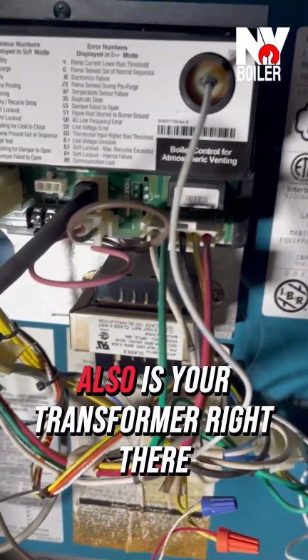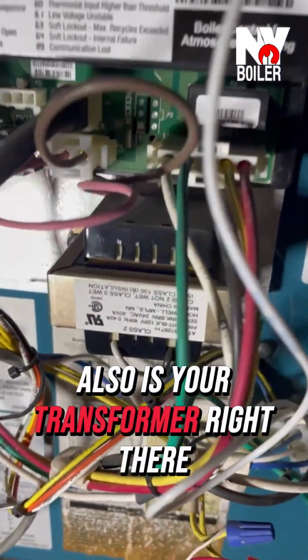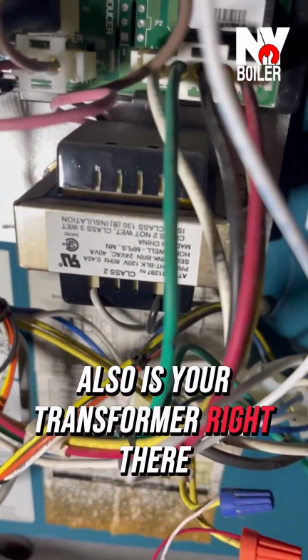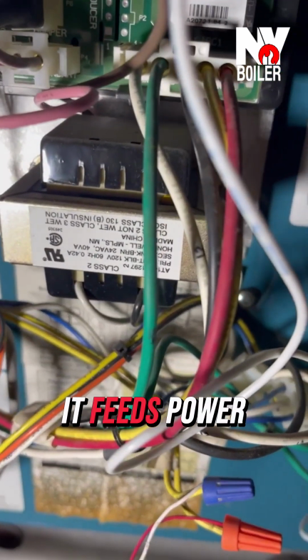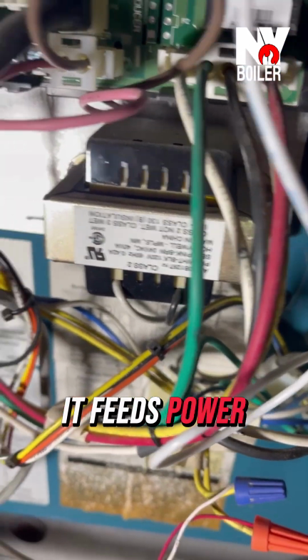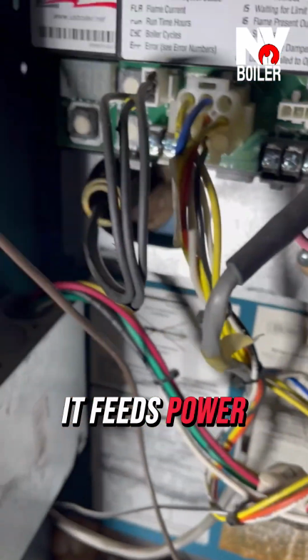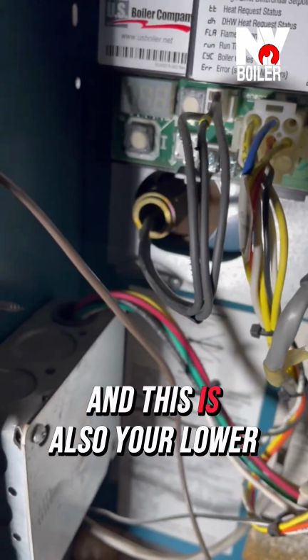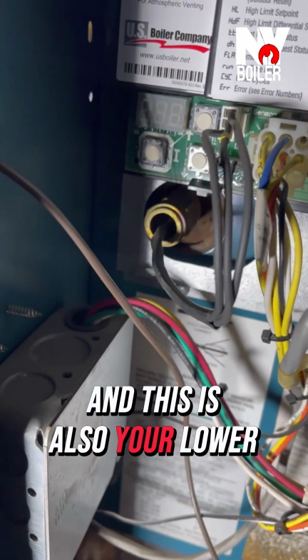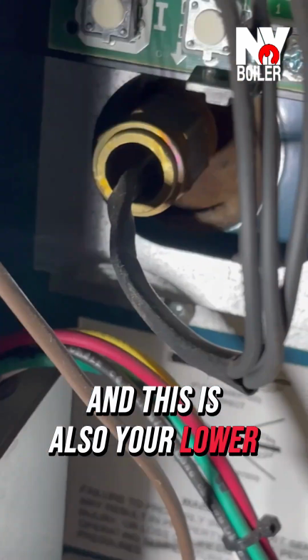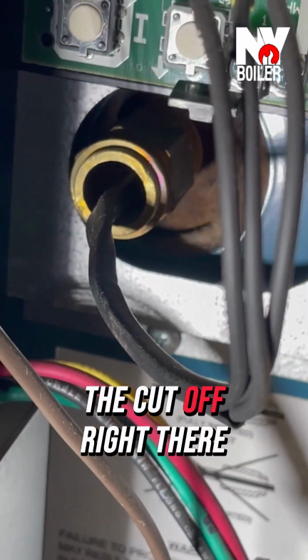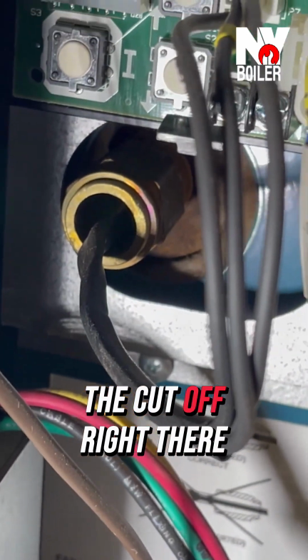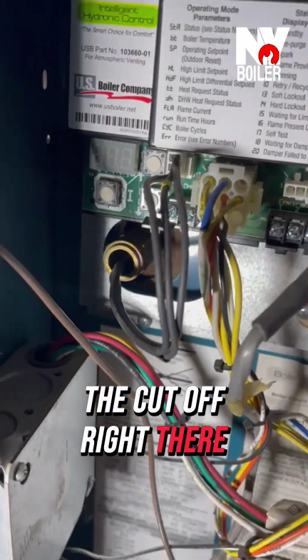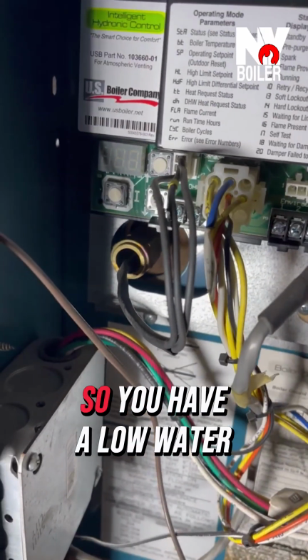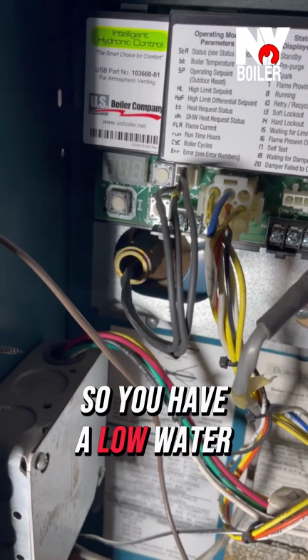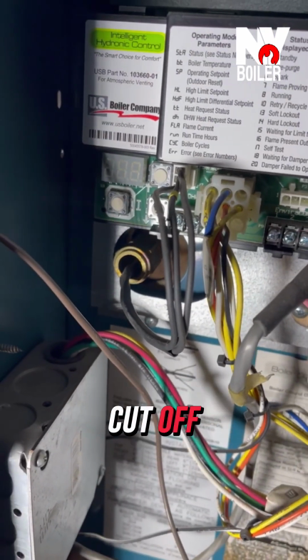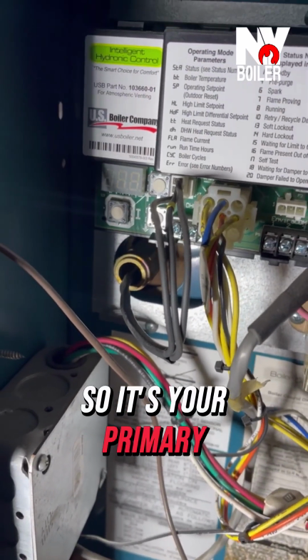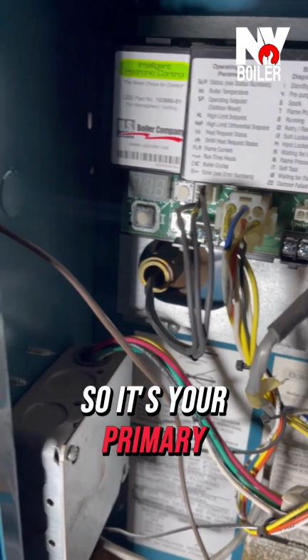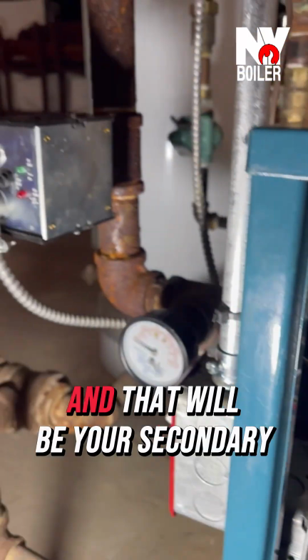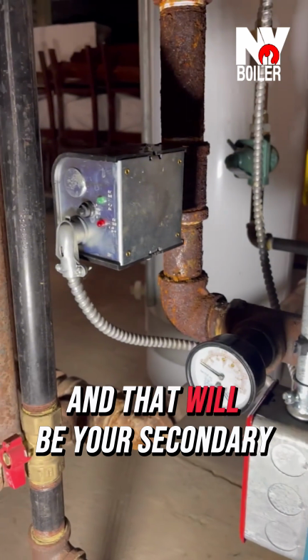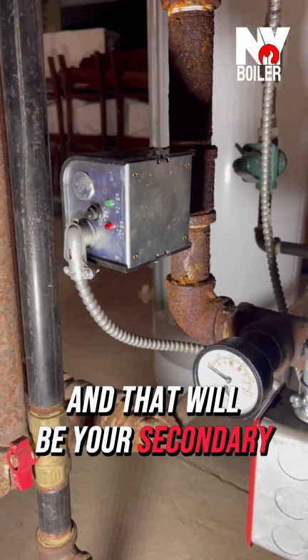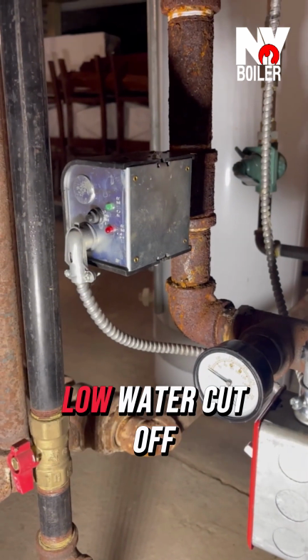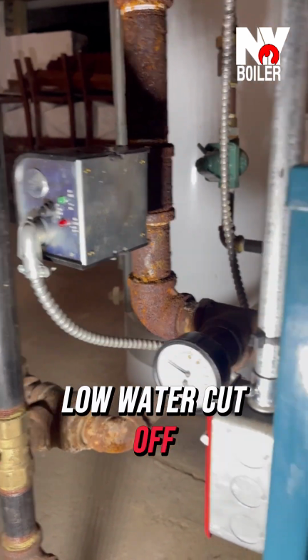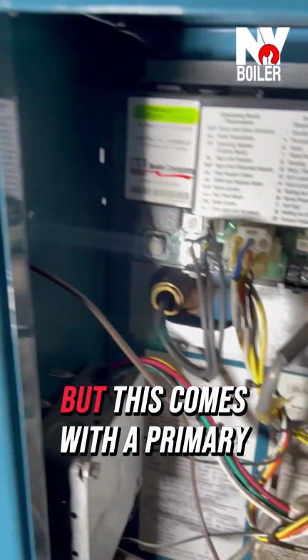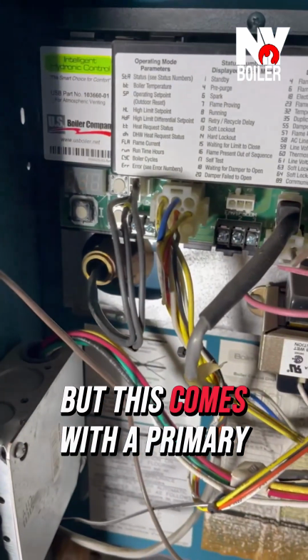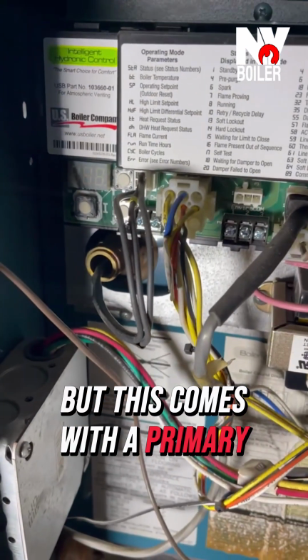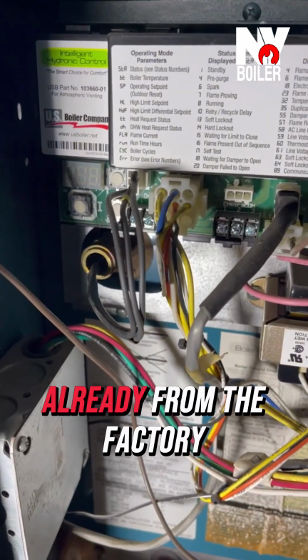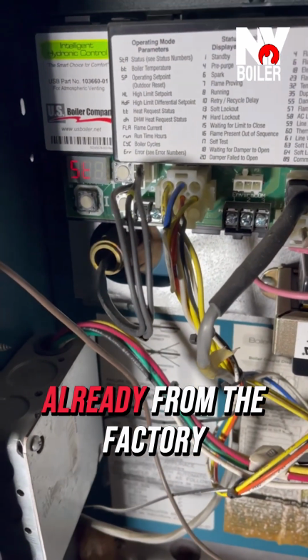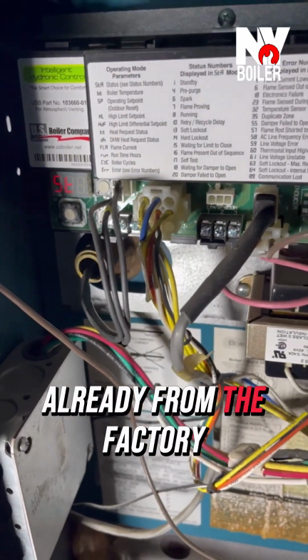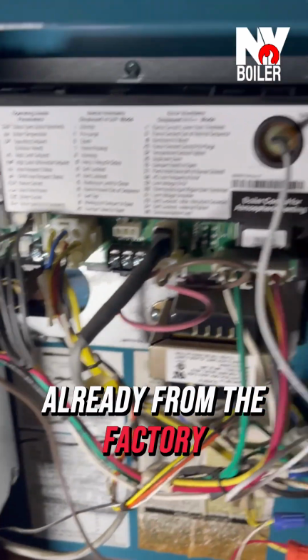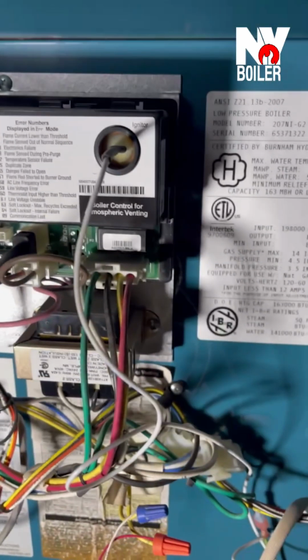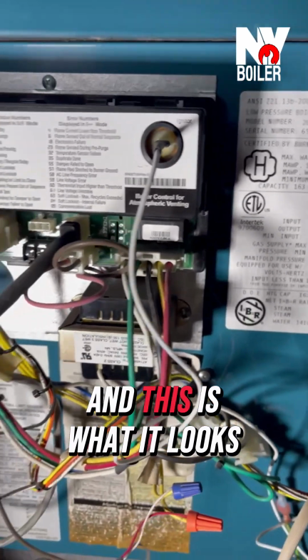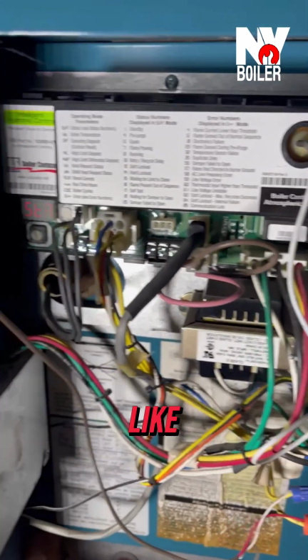Also, that's your transformer right there — it feeds power. And this is also your low-water cutoff right there. So you have a low-water cutoff: this is your primary, and that will be your secondary low-water cutoff. But this comes with a primary already installed at the factory, and this is what it looks like.